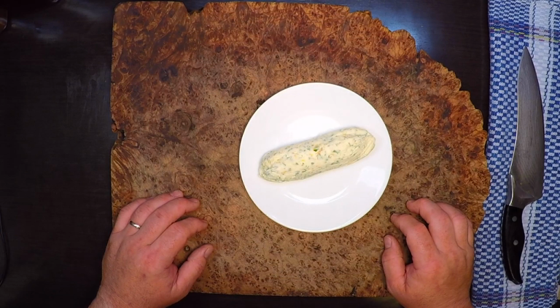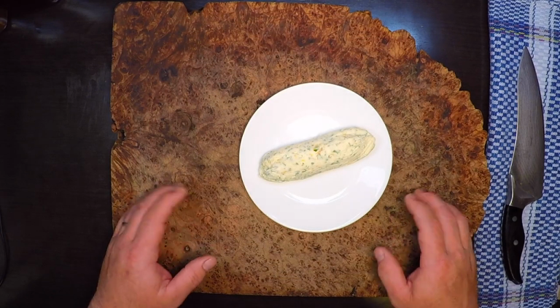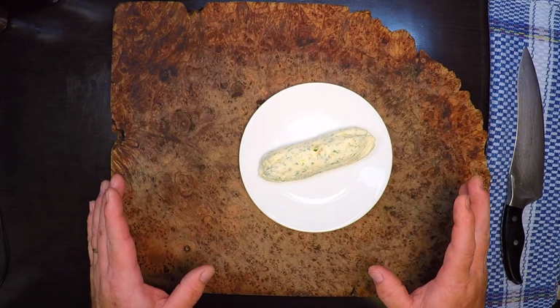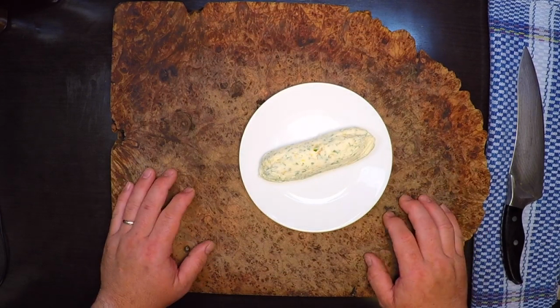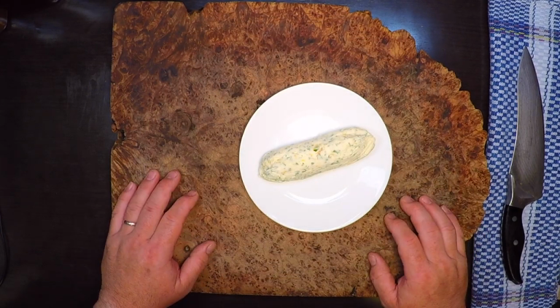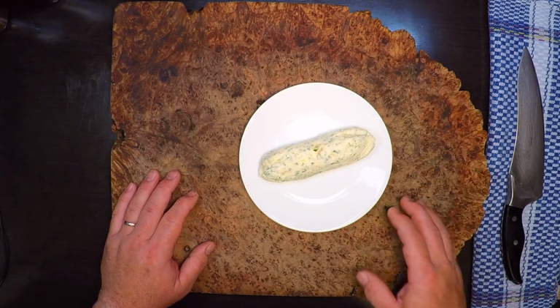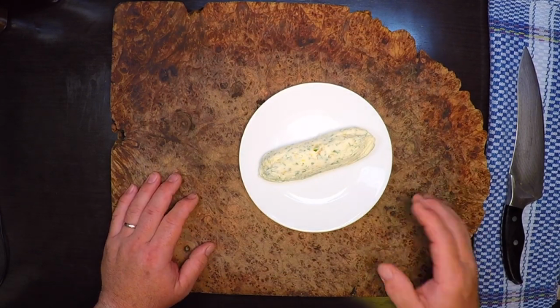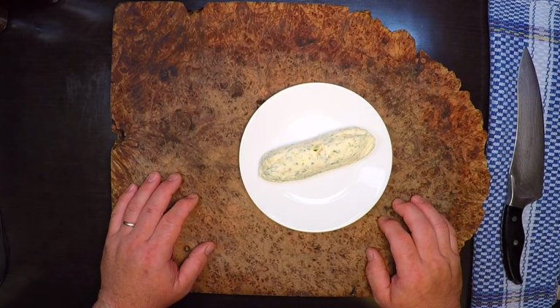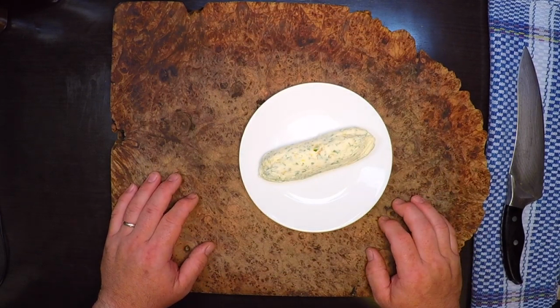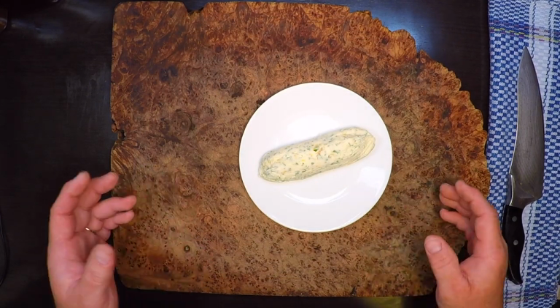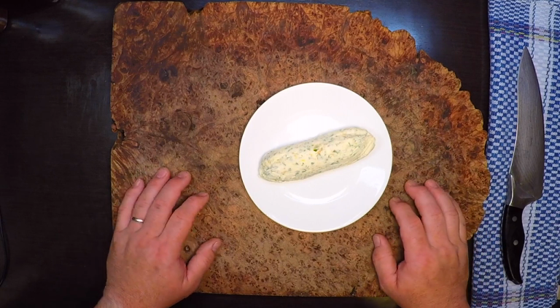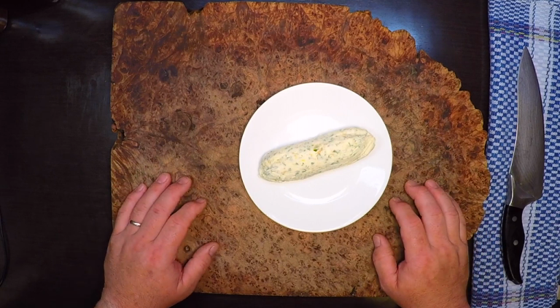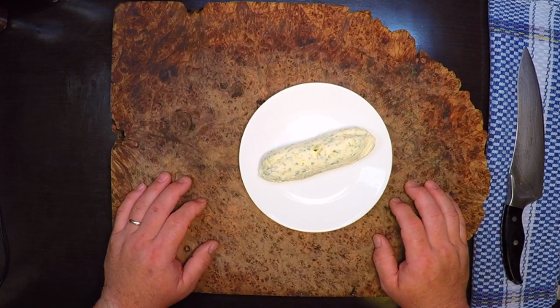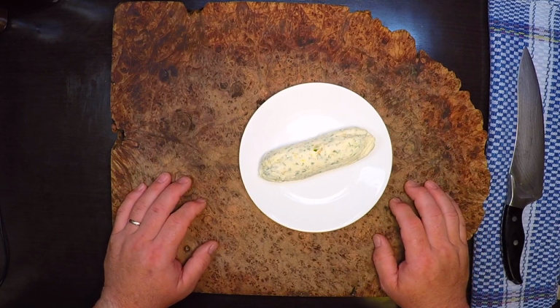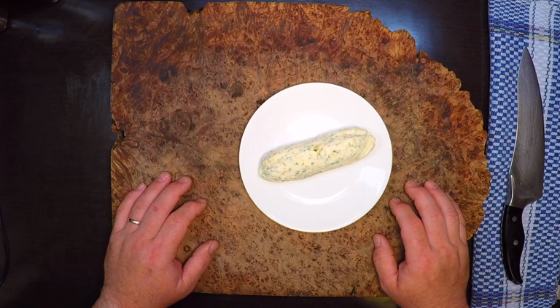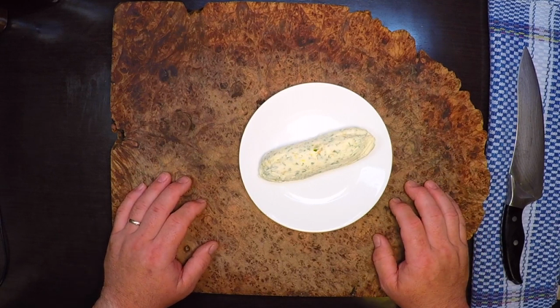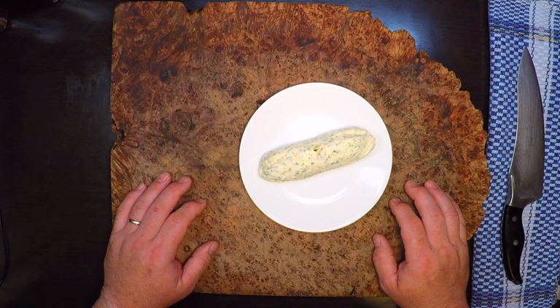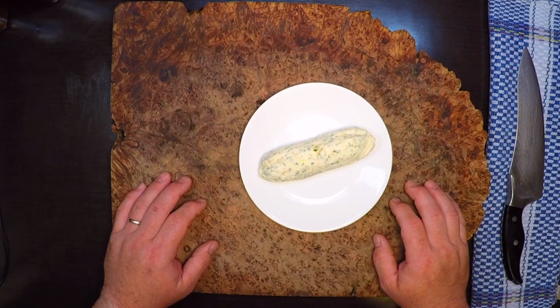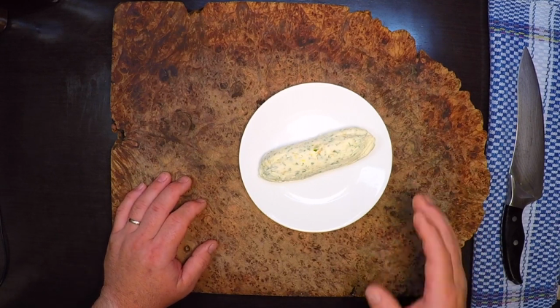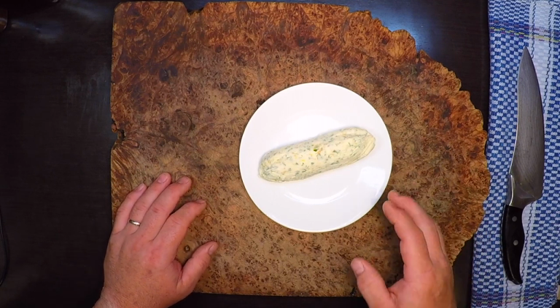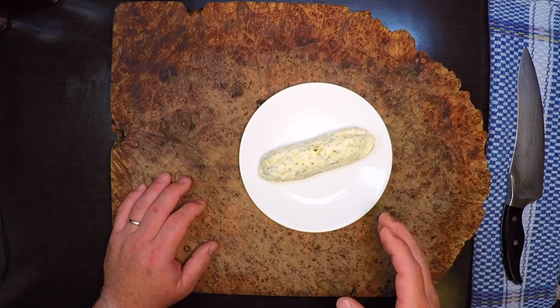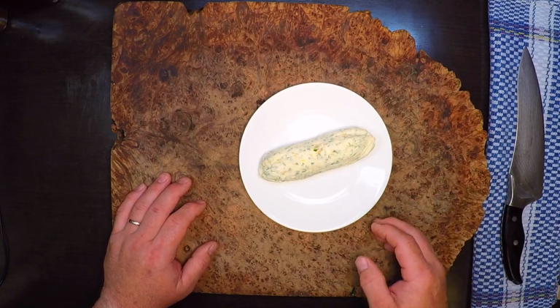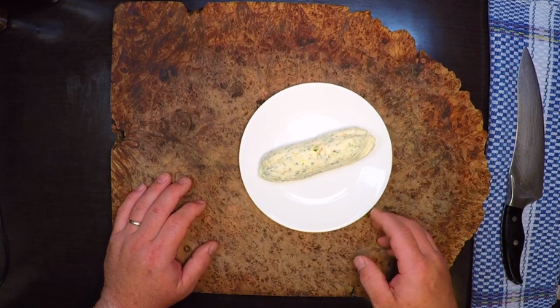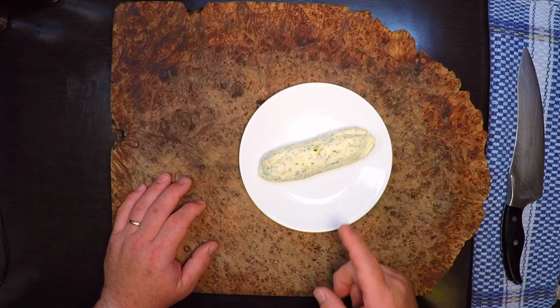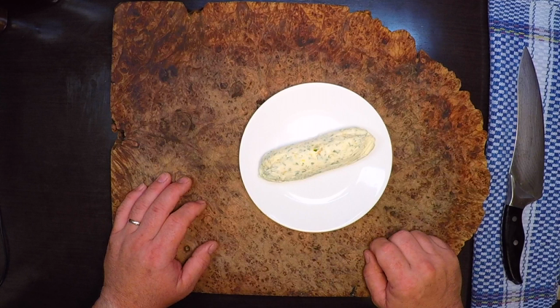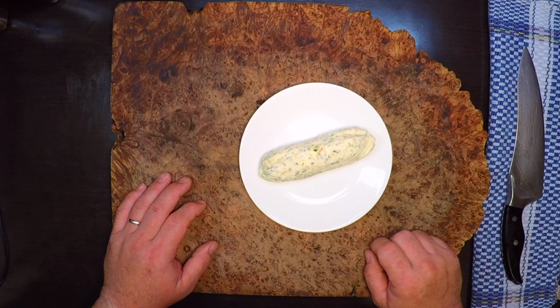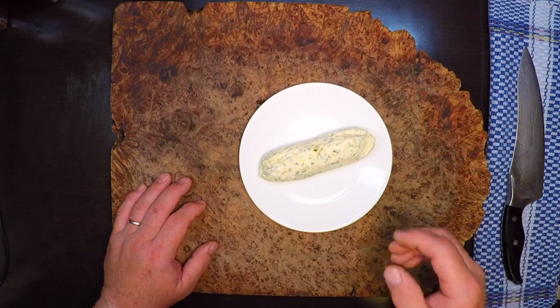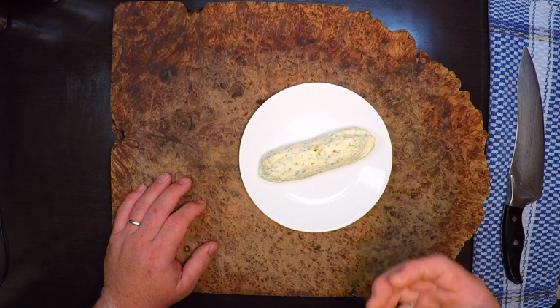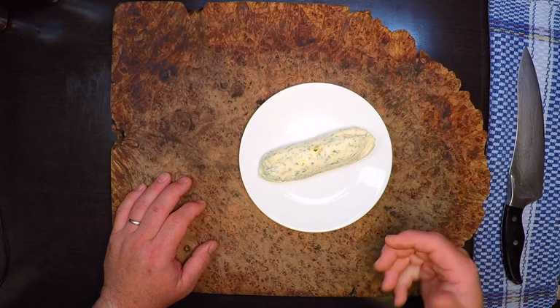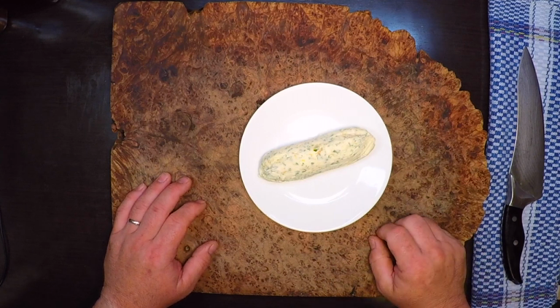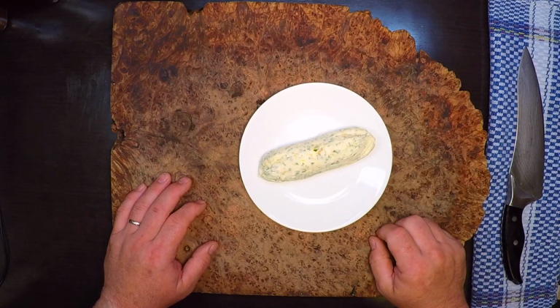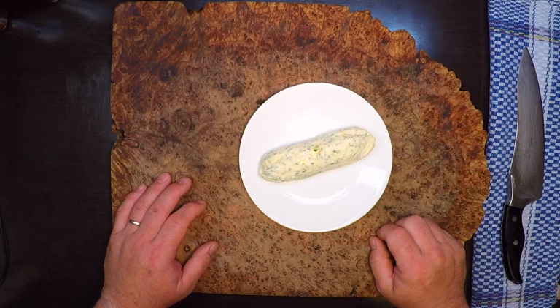The first thing I'm going to do is make the compound butter, which is just a fancy way of saying butter with stuff smashed into it. This one is a roasted garlic and lemon zest butter that should match really well with that fresh salmon.